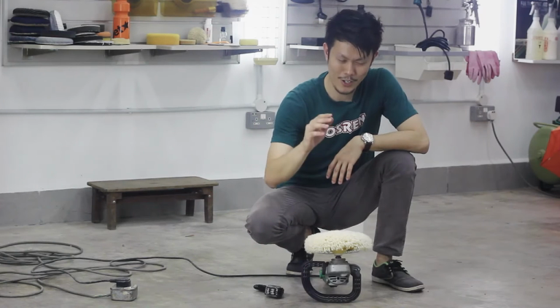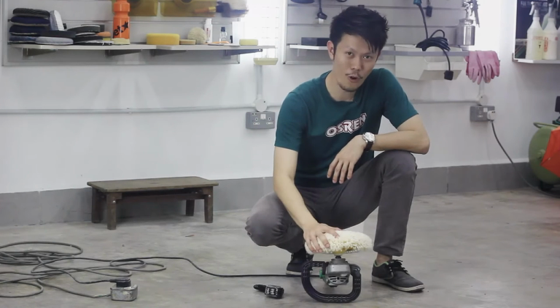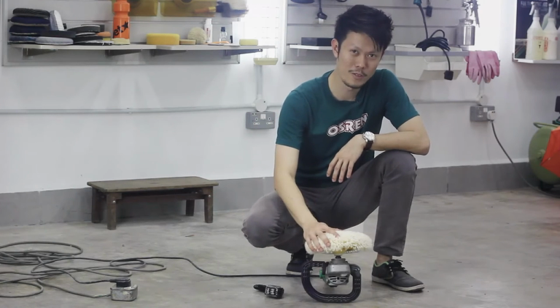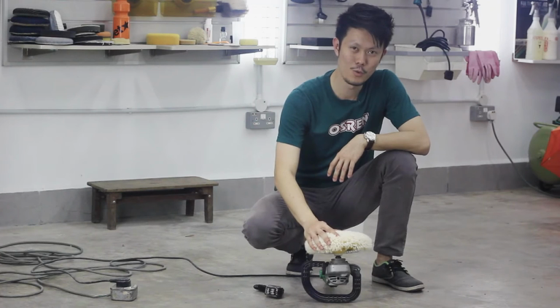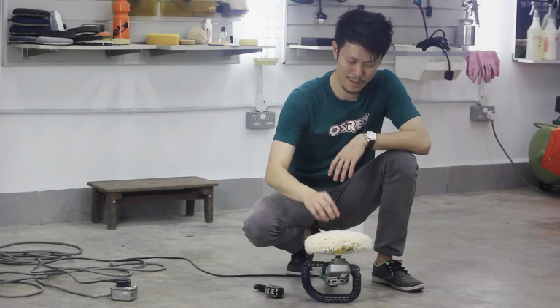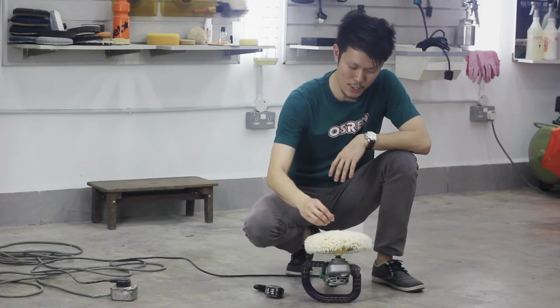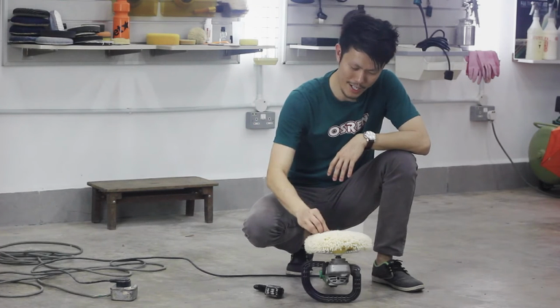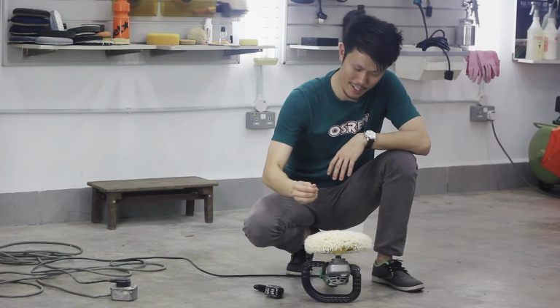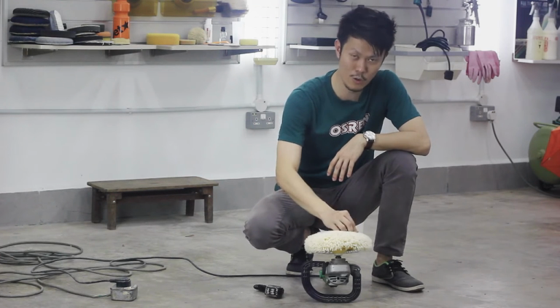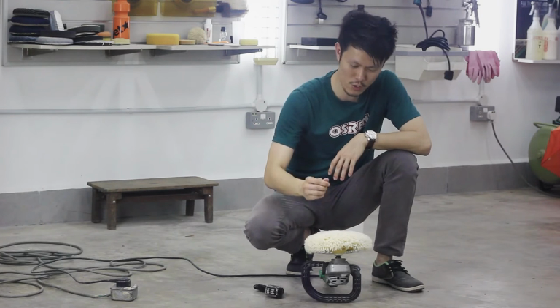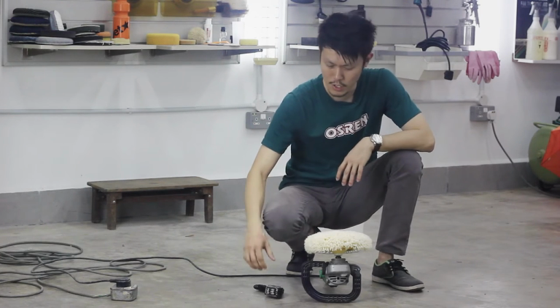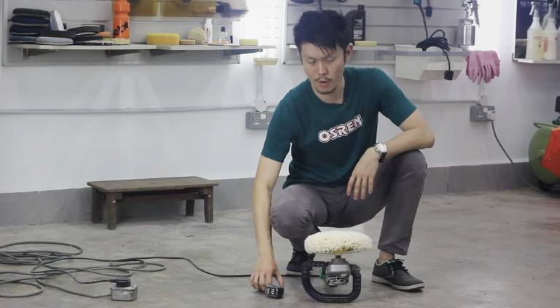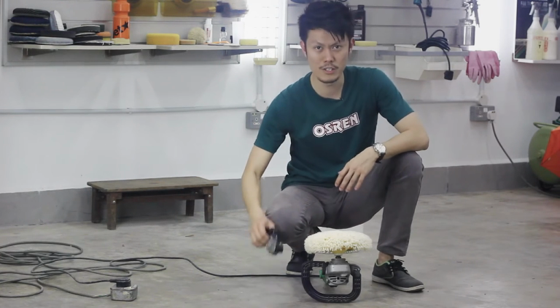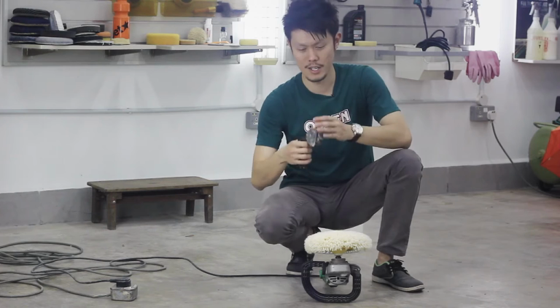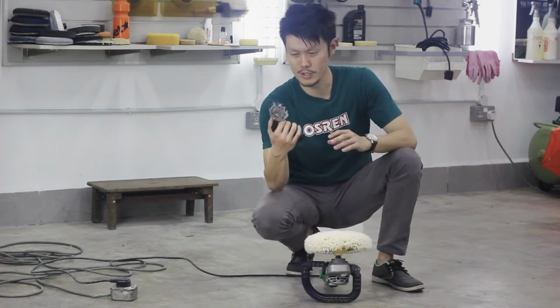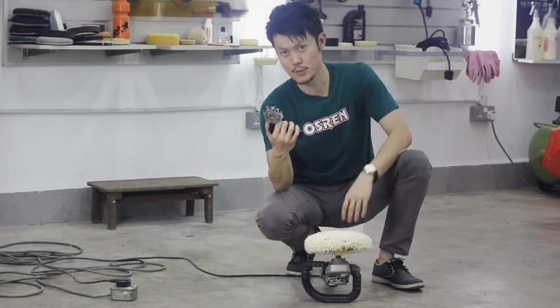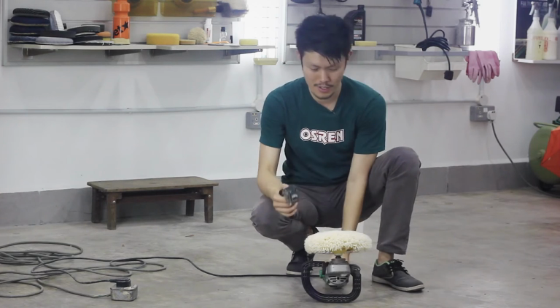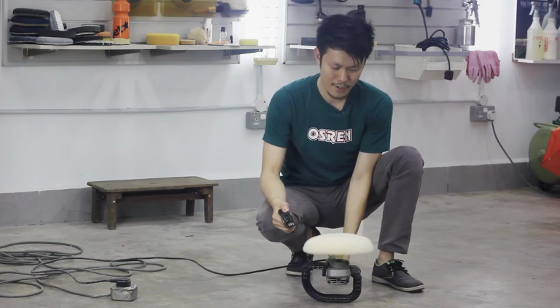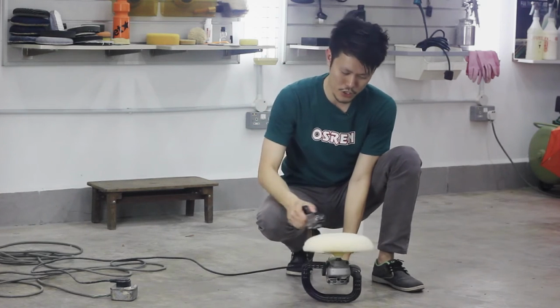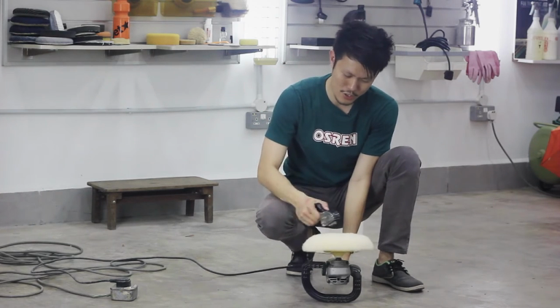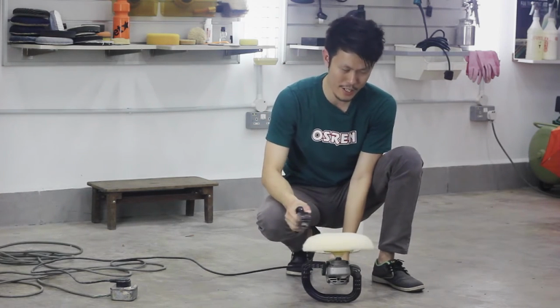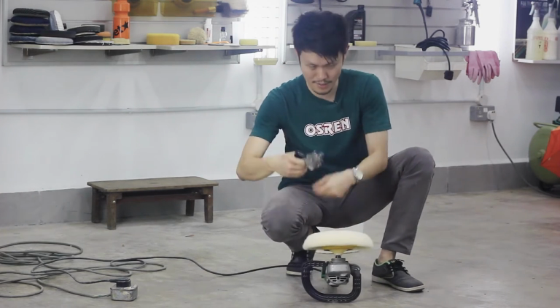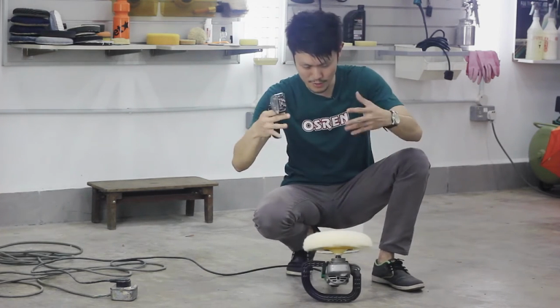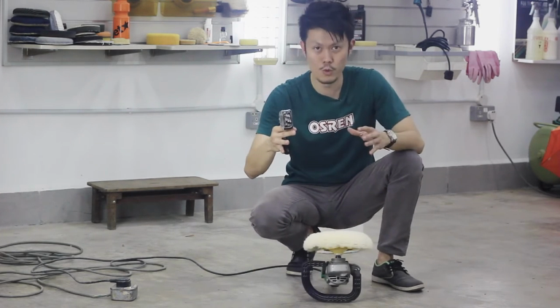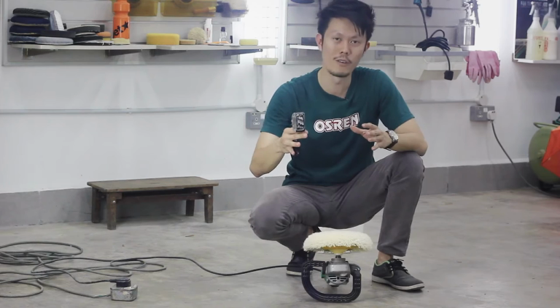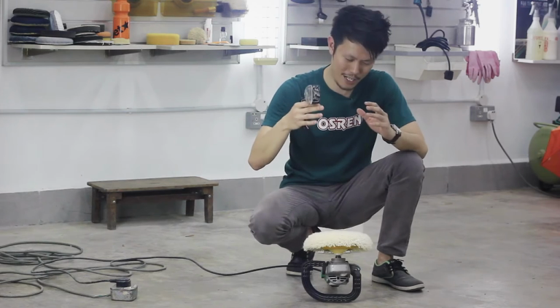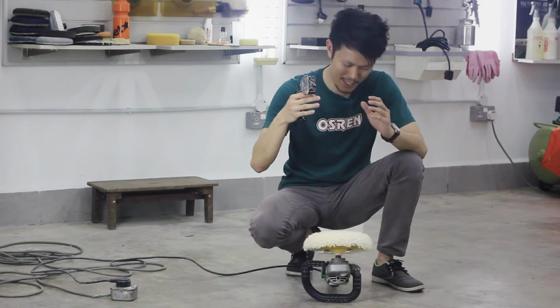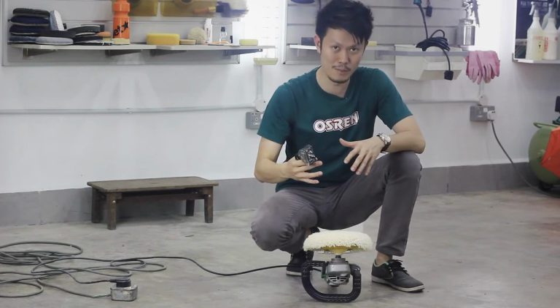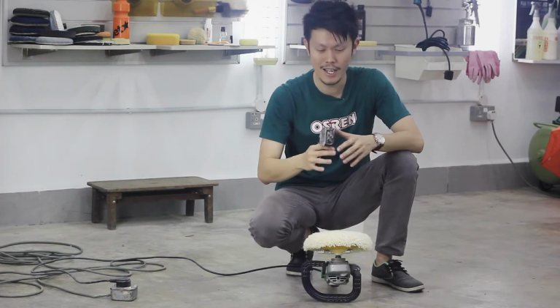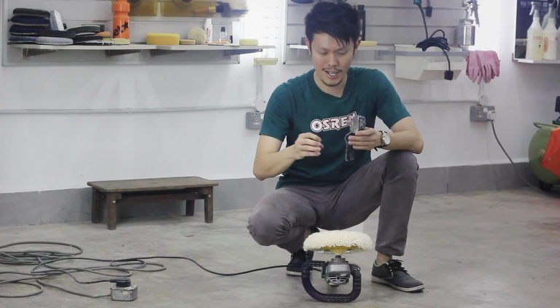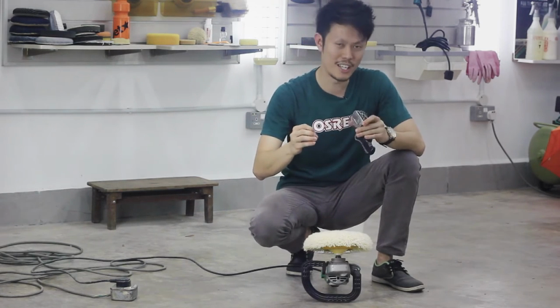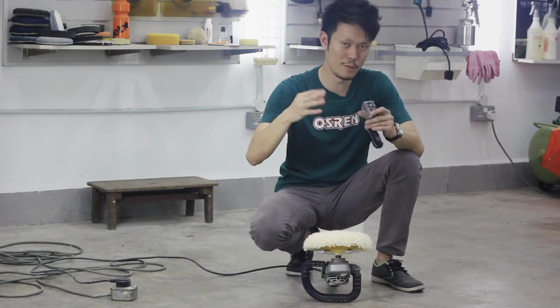So I got here a 4-ply 100% twisted wool pad, brand new, with loads of excess wool. What I've been taught is to use a spur — run the machine, spur it, and the loose wool will come out. This can be done, just that it's a bit too messy.